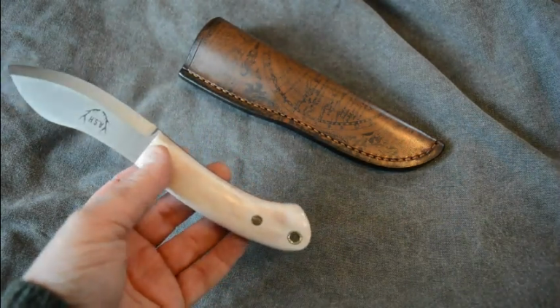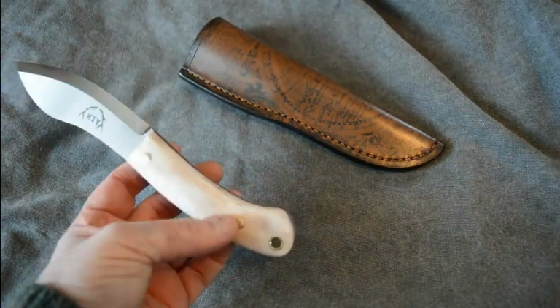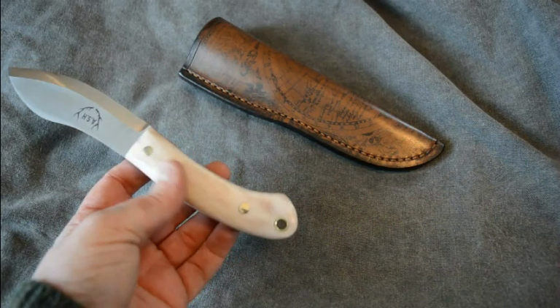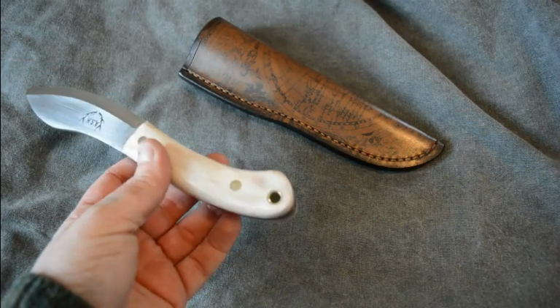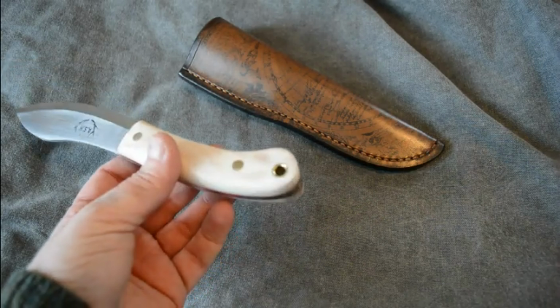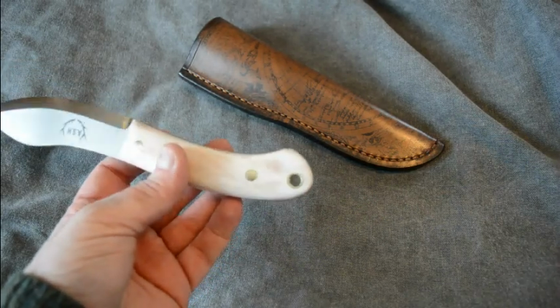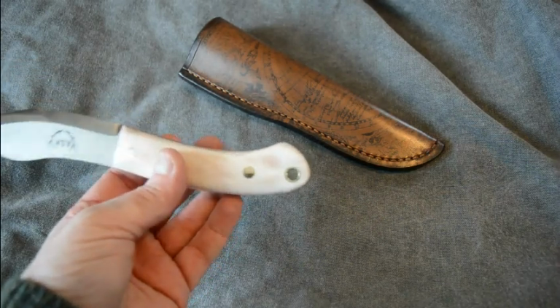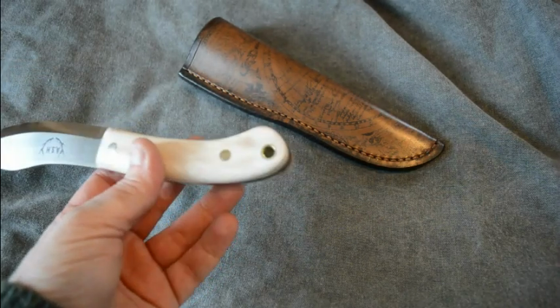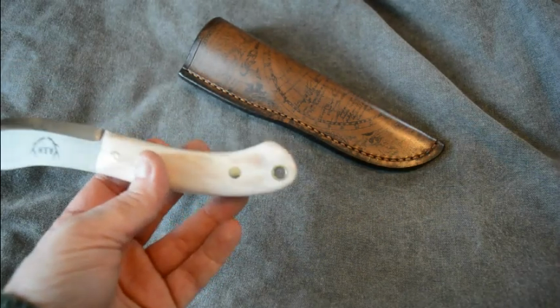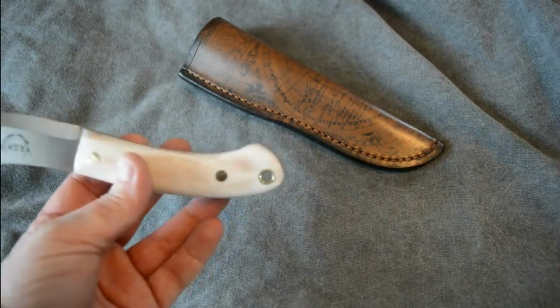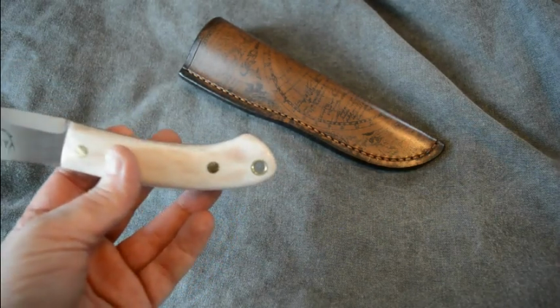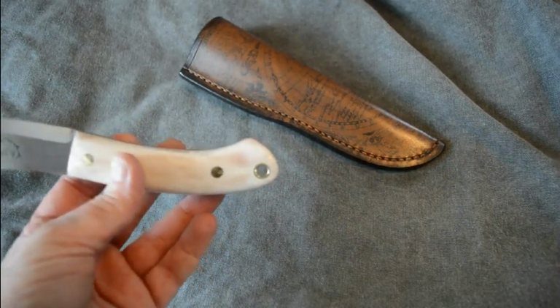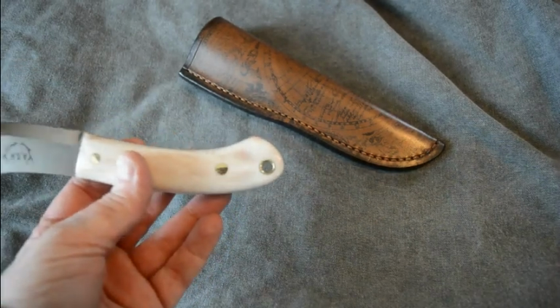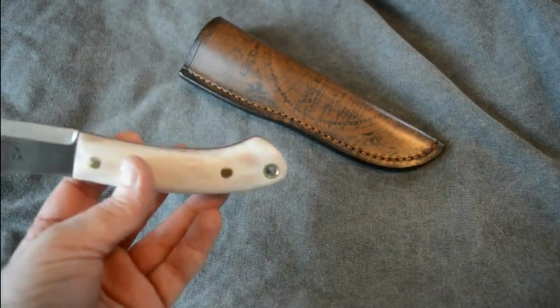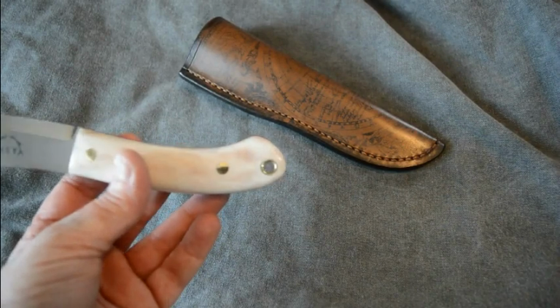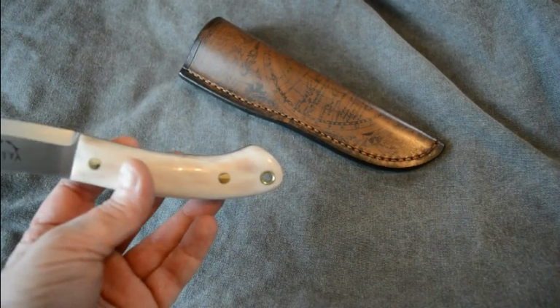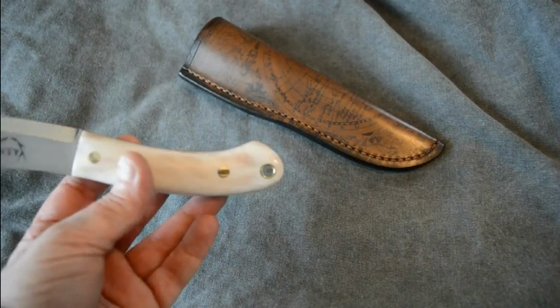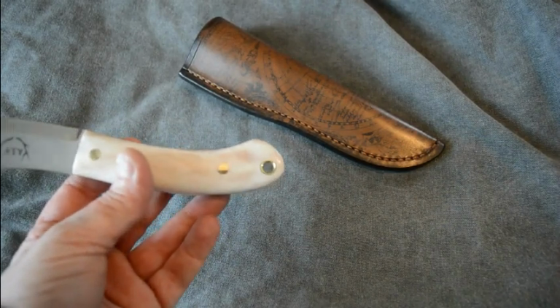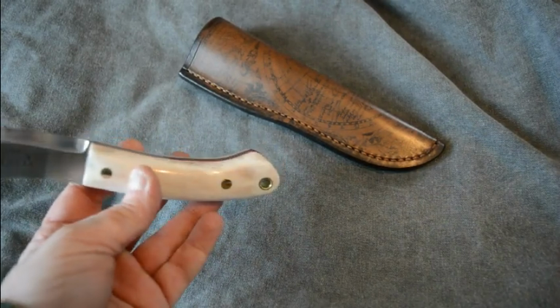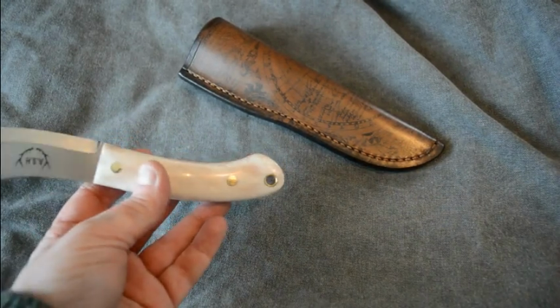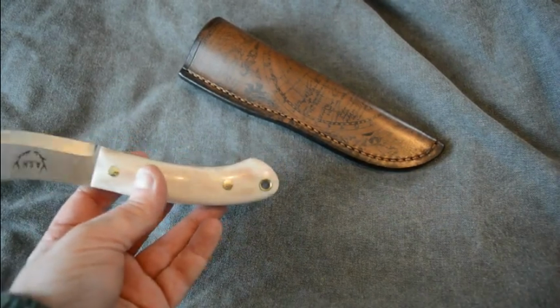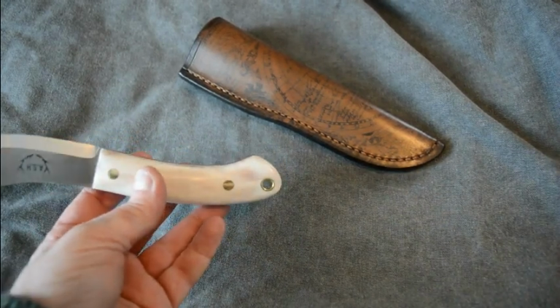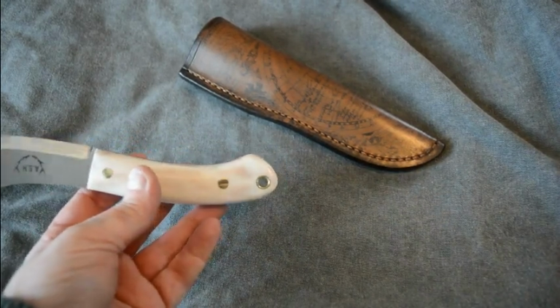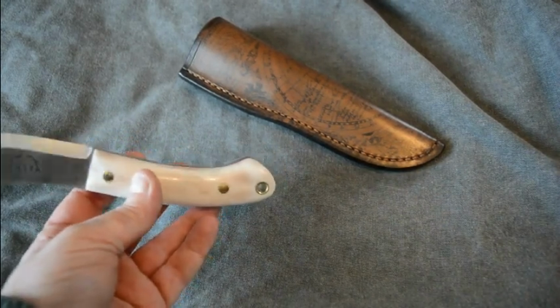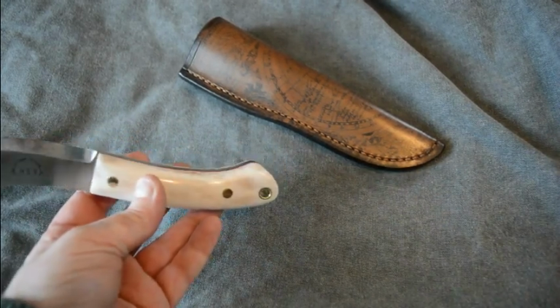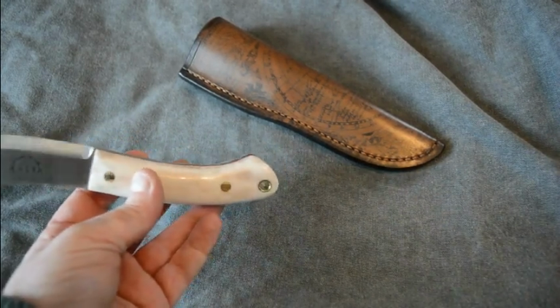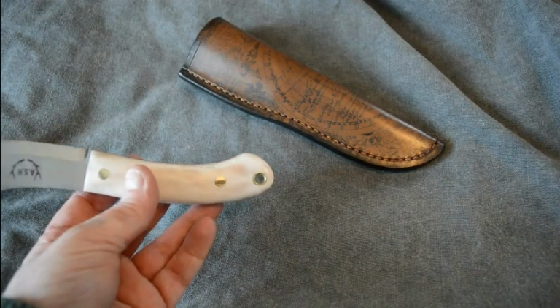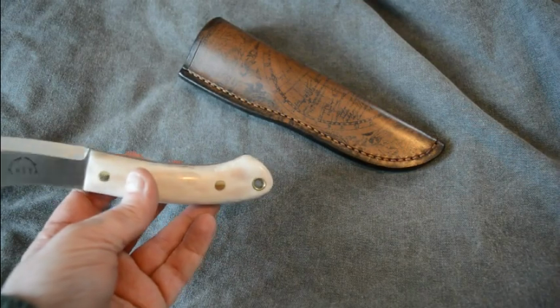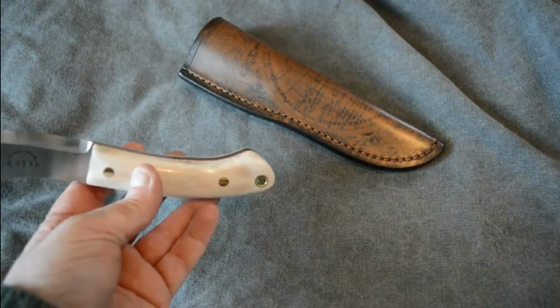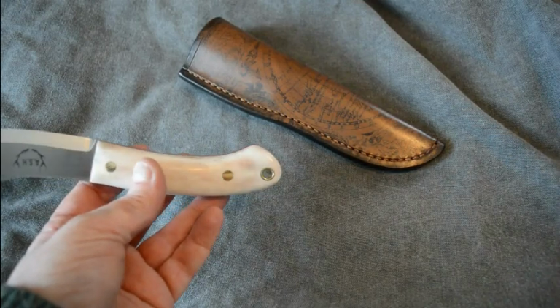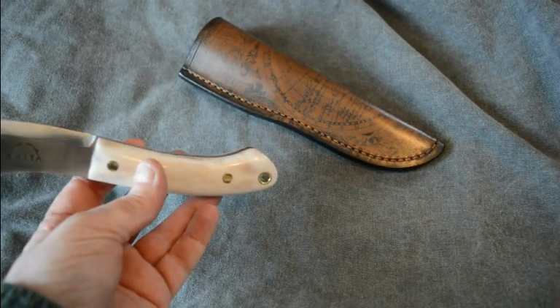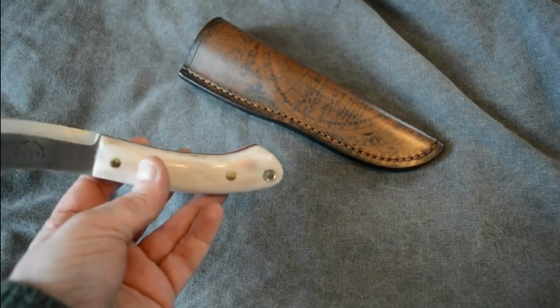It's got brass pins and a brass lanyard hole. And I'm not sure whether it picks it up on the camera, but I've found a way to polish the inside of that lanyard hole to a mirror finish.